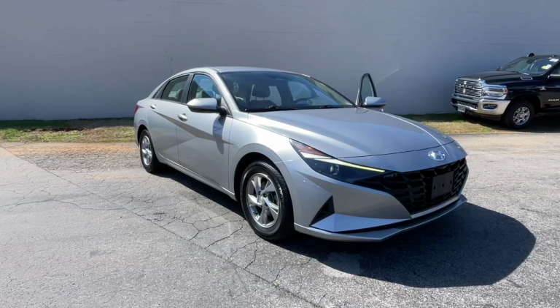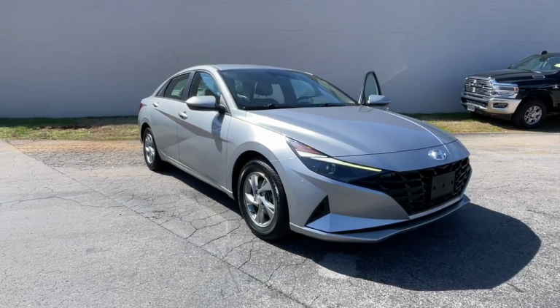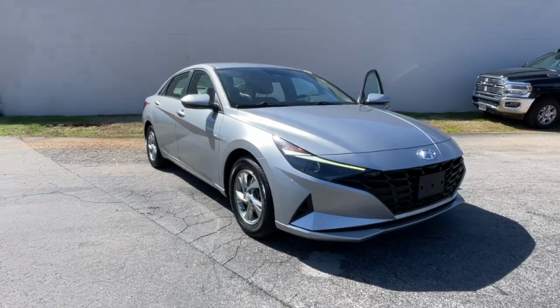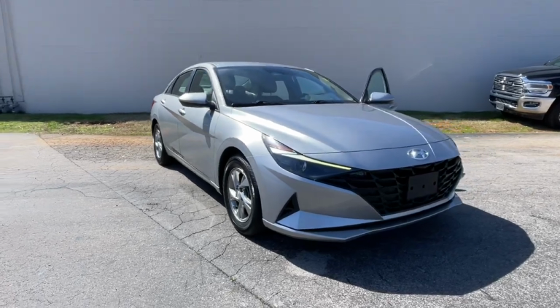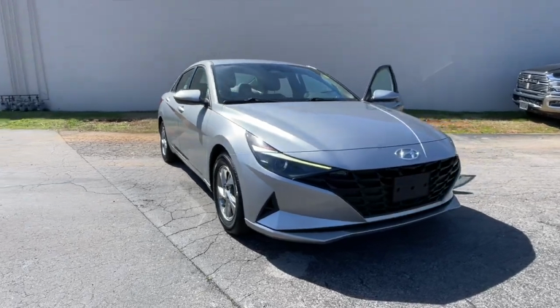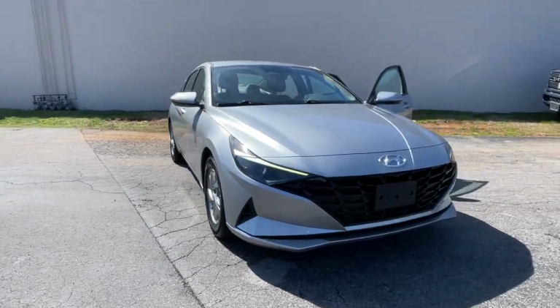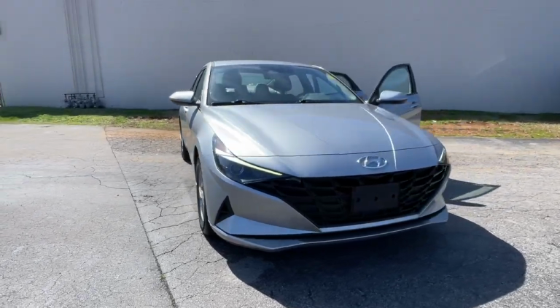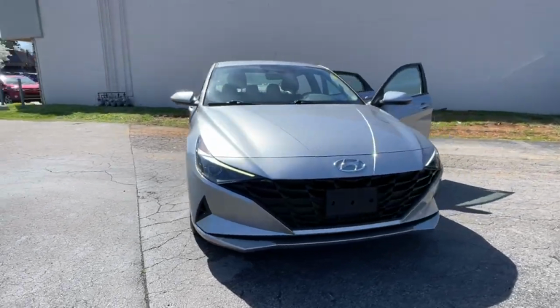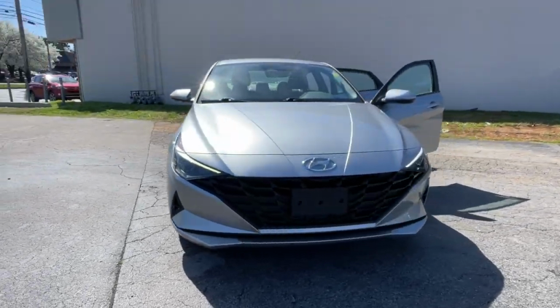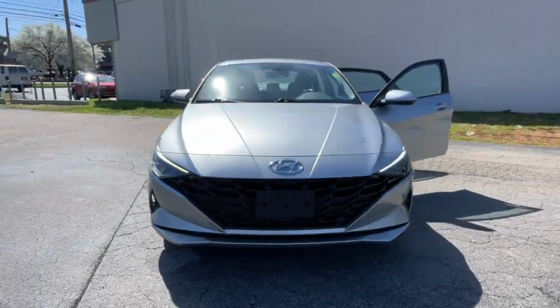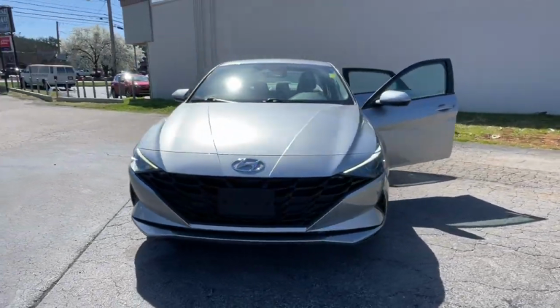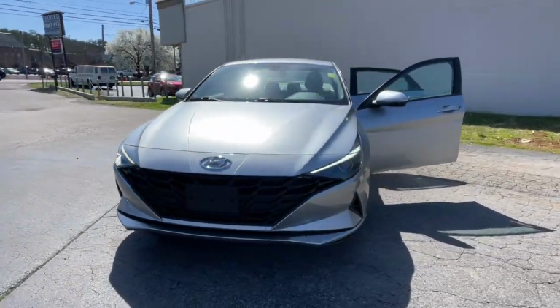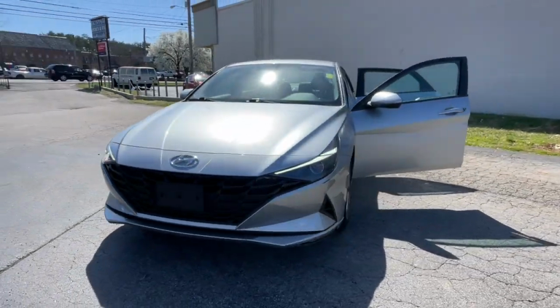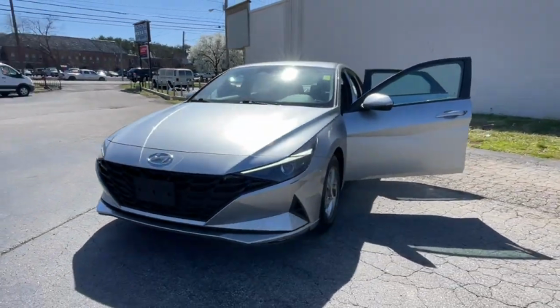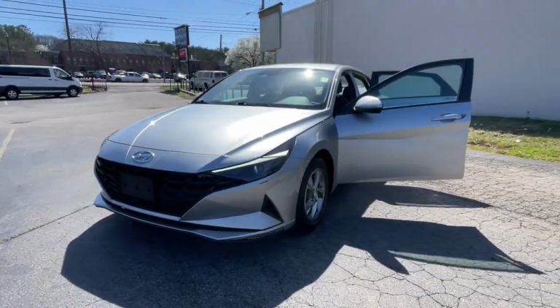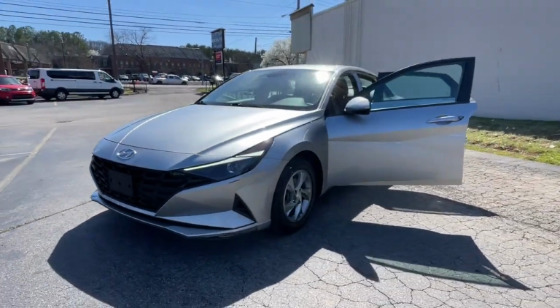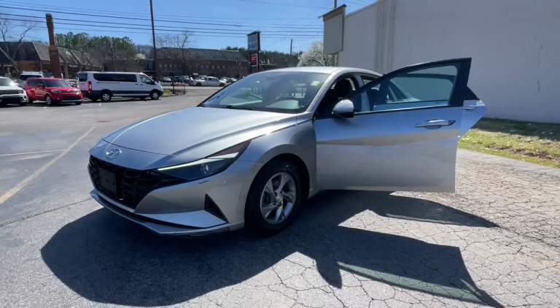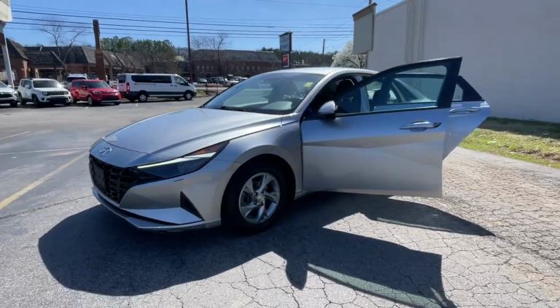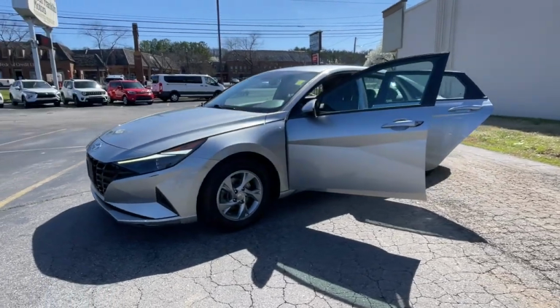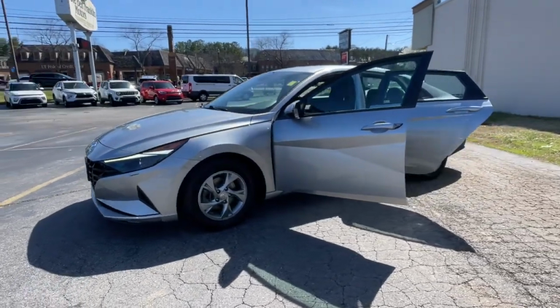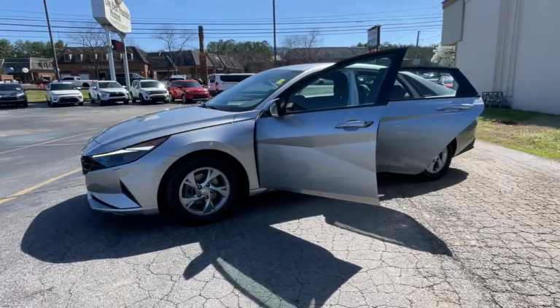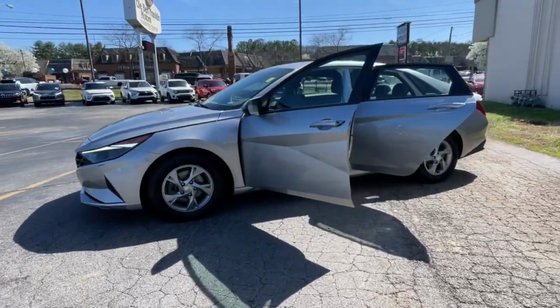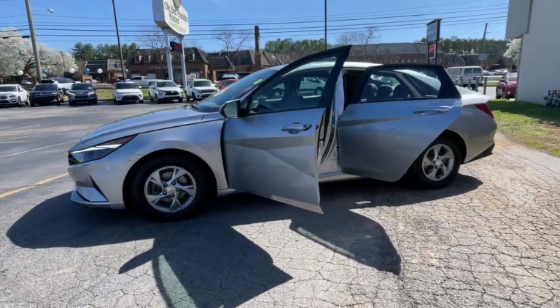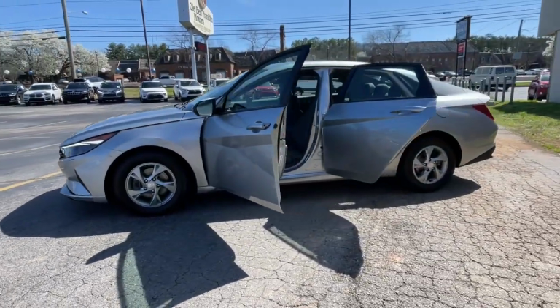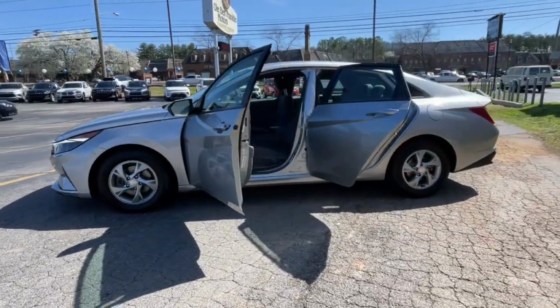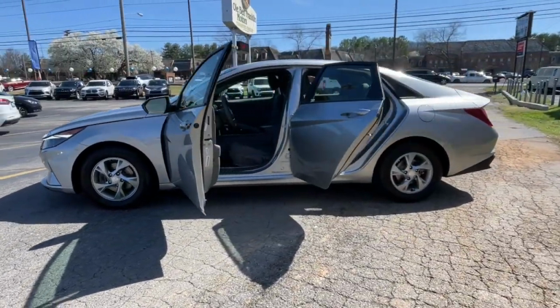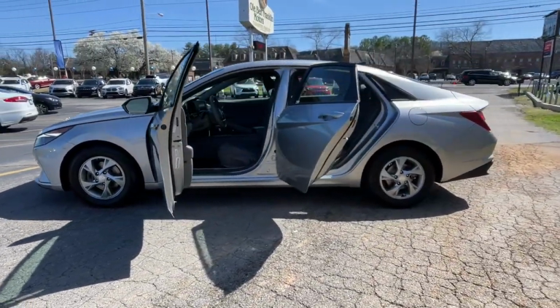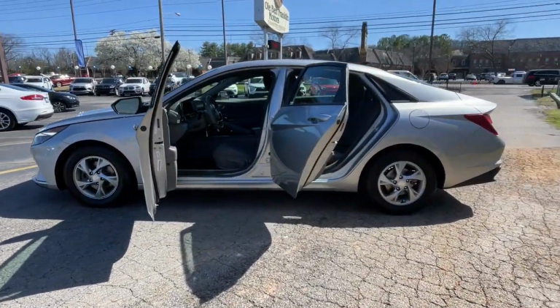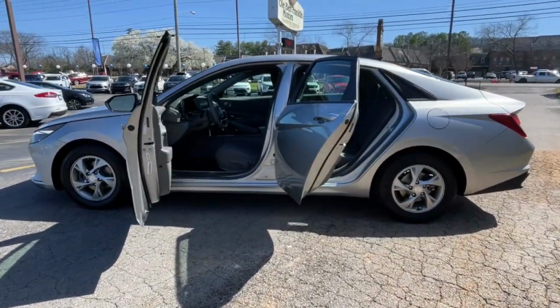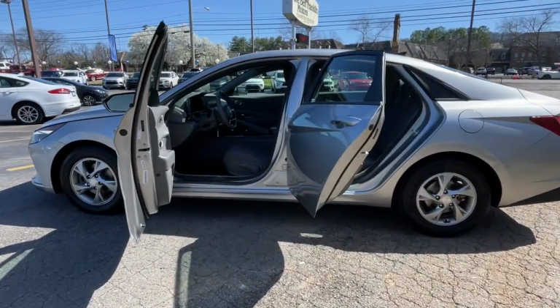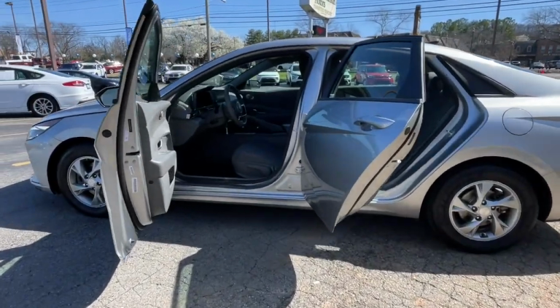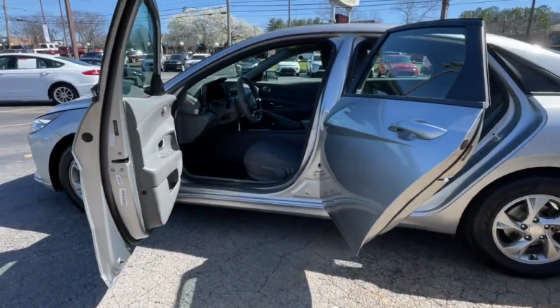Look no further than the 2021 Hyundai Elantra. With less than 70,000 miles on the odometer, this vehicle provides excellent value.